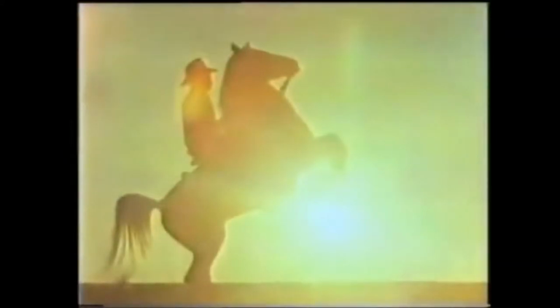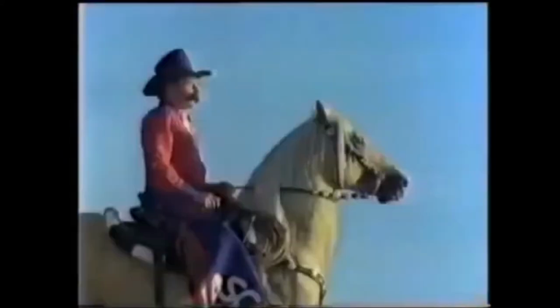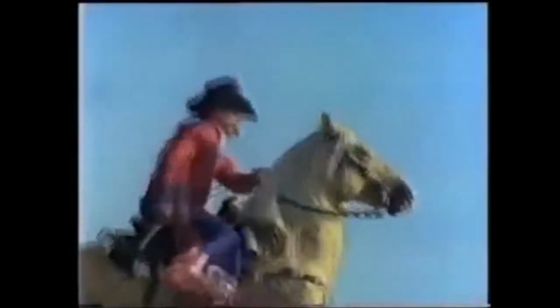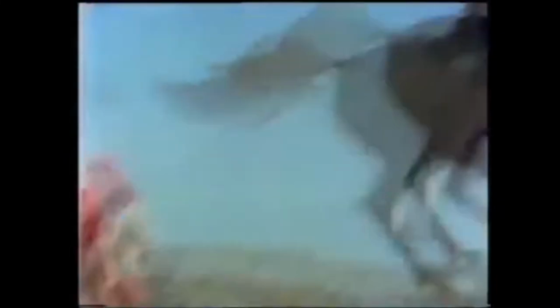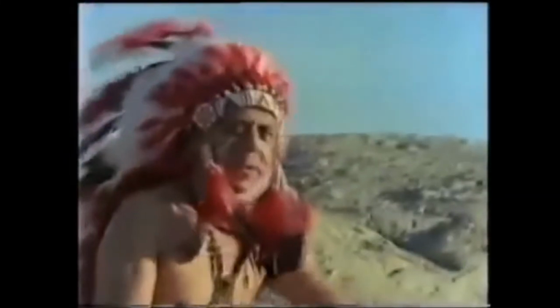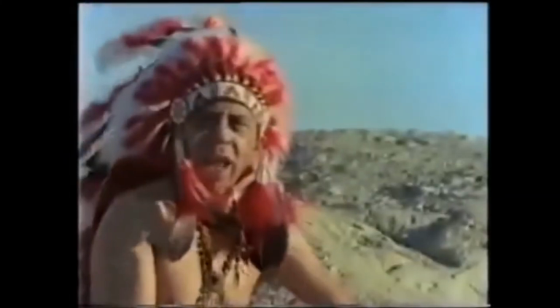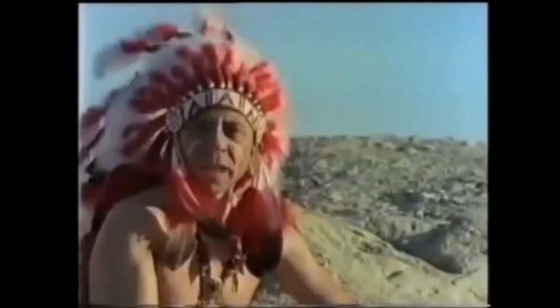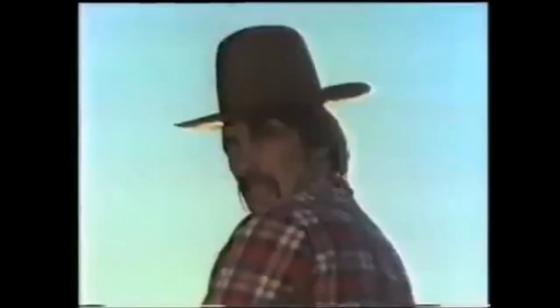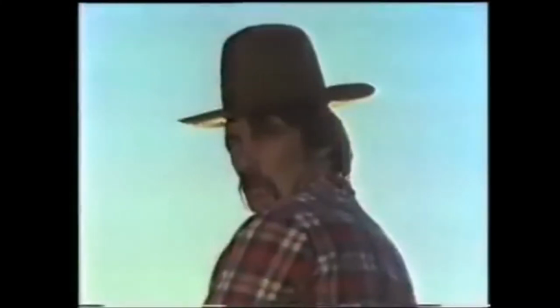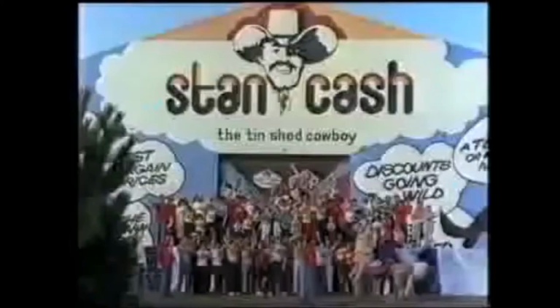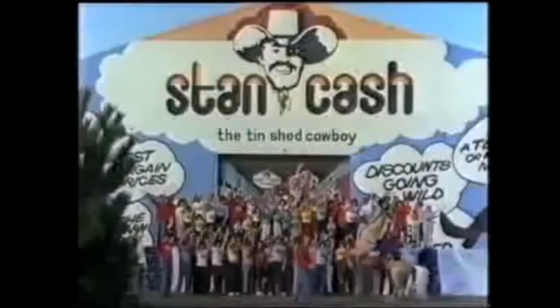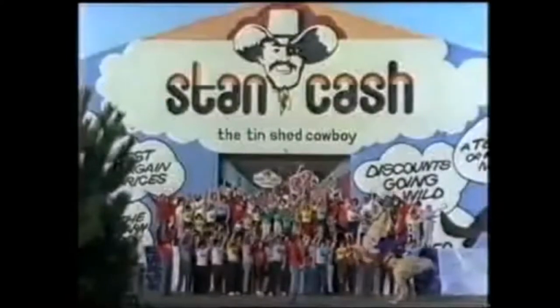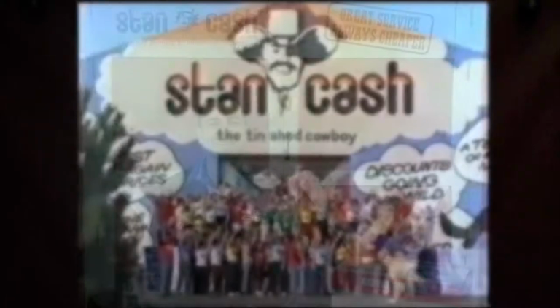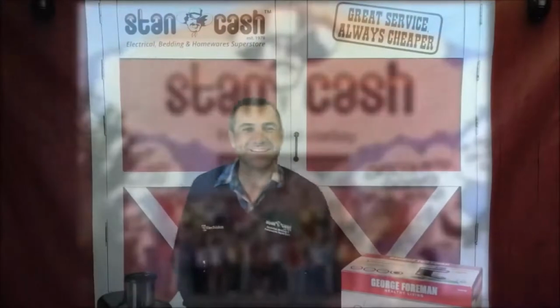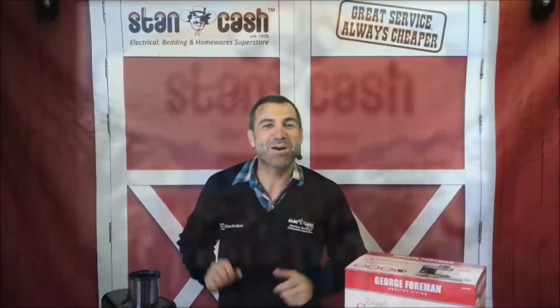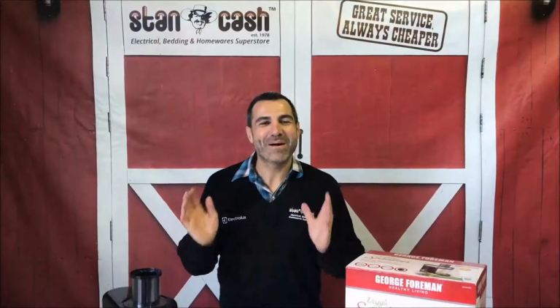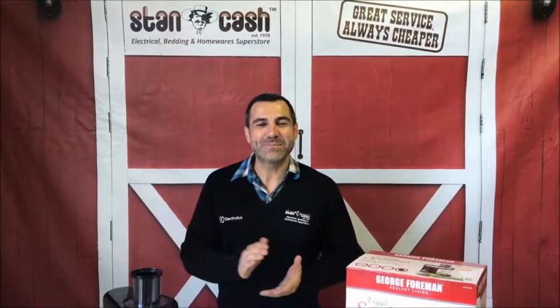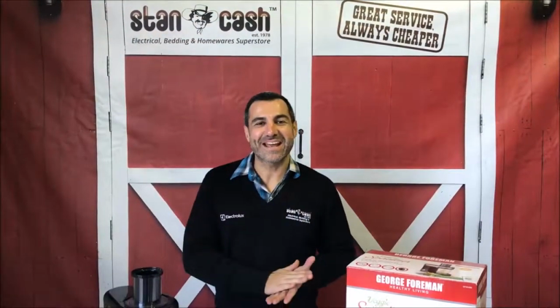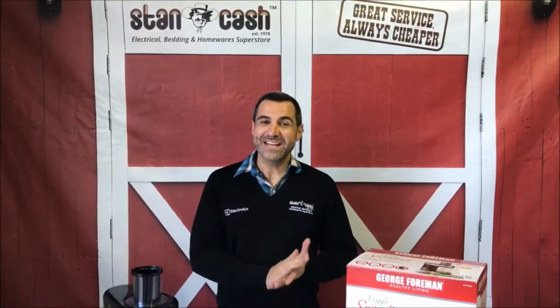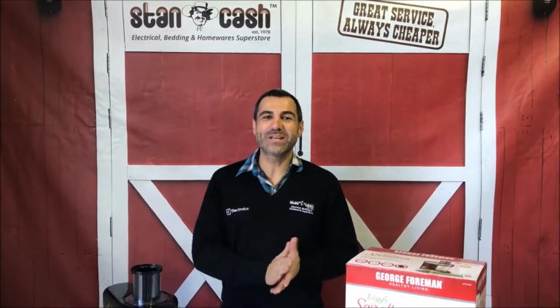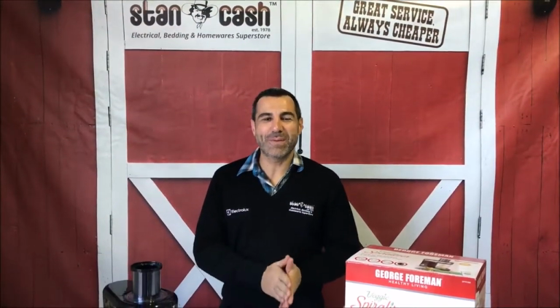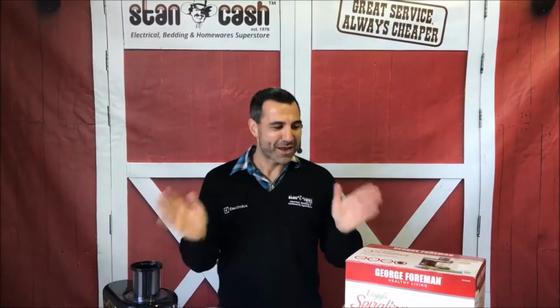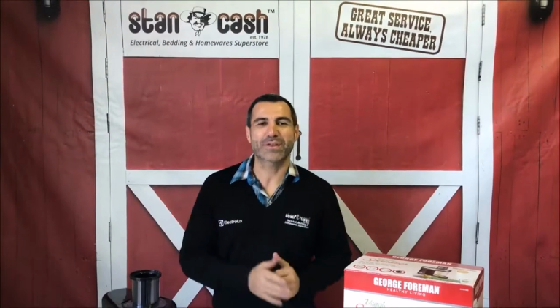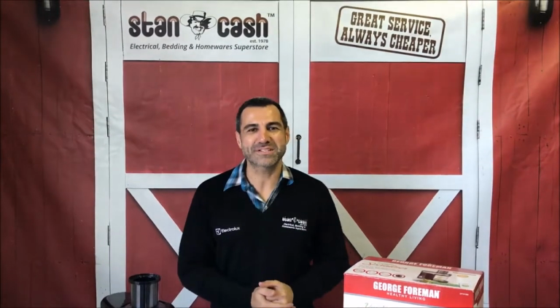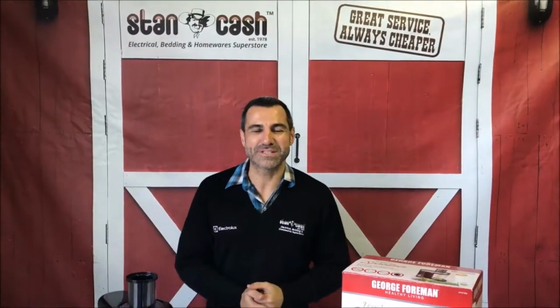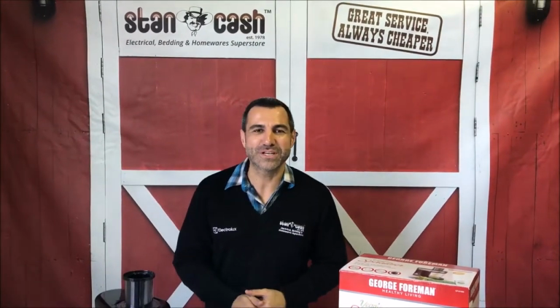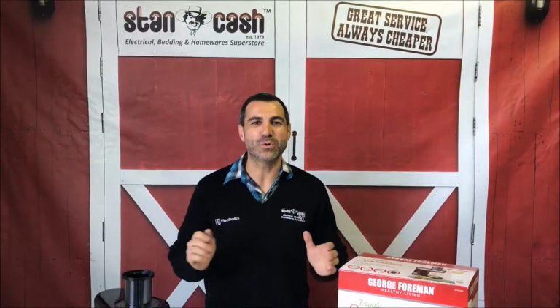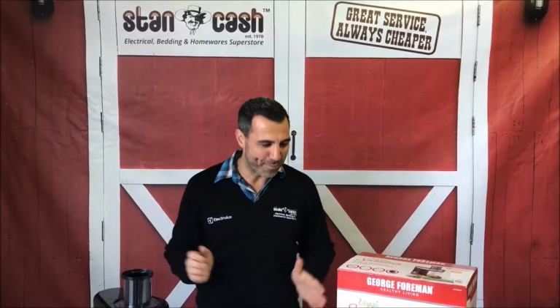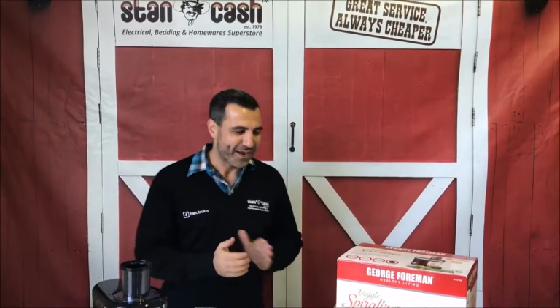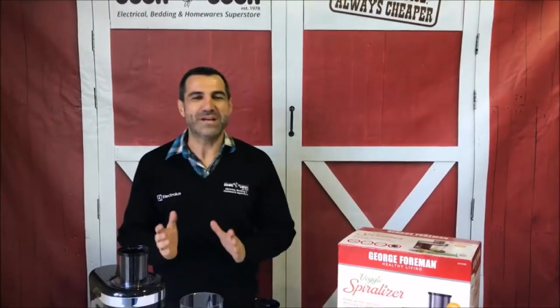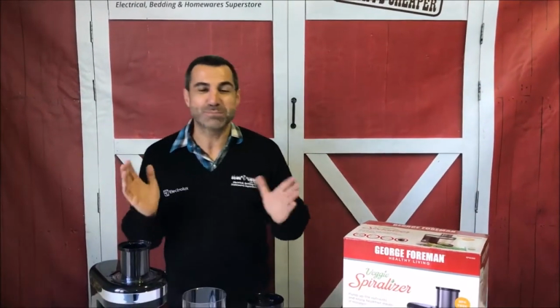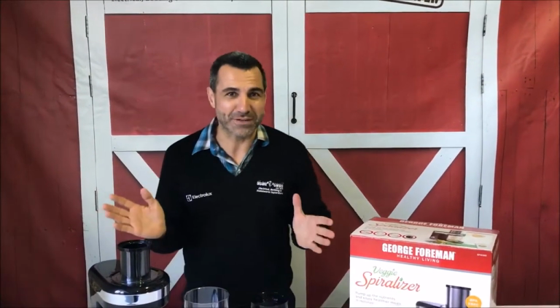Who what? That man! Stan who? Stan who? The Tin Shed Cowboy! Hi, Mark Yu from Stan Cash here talking to you about a new product that's just come out recently, which is the George Foreman Veggie Spiraliser.